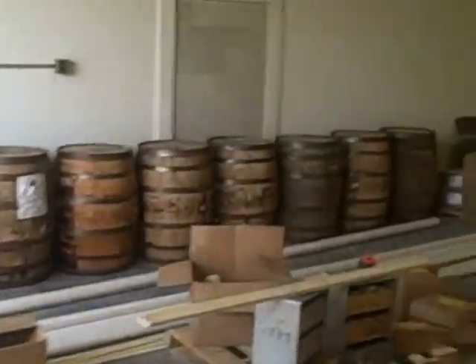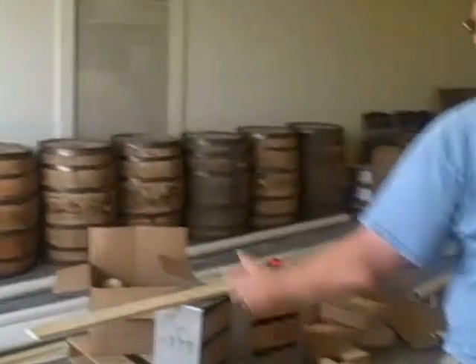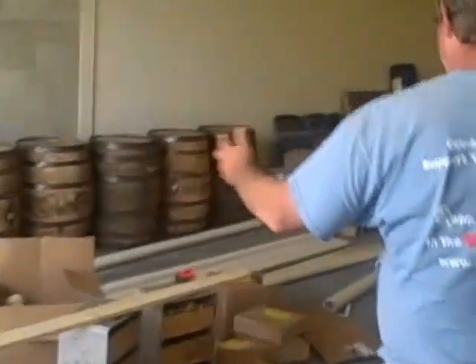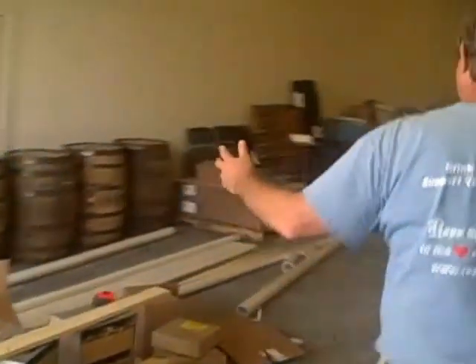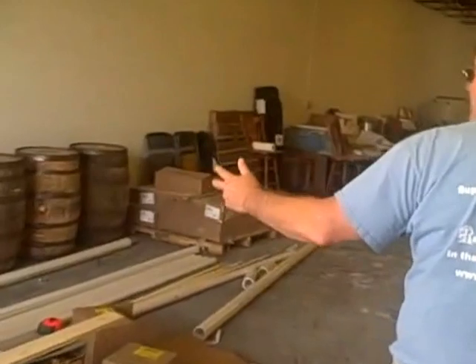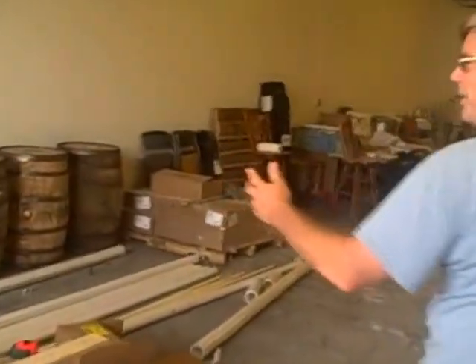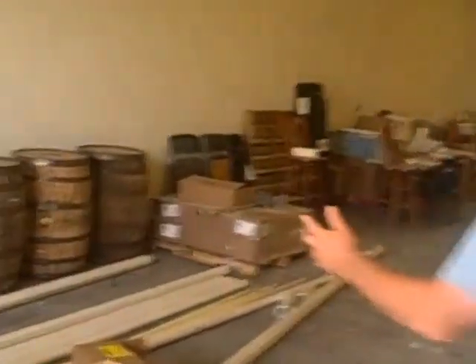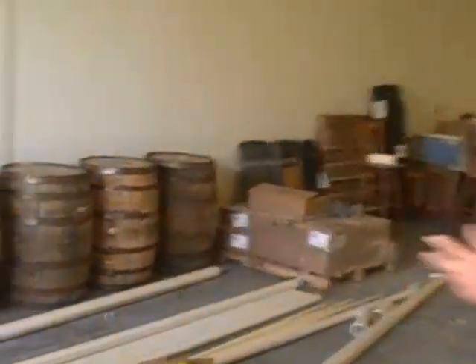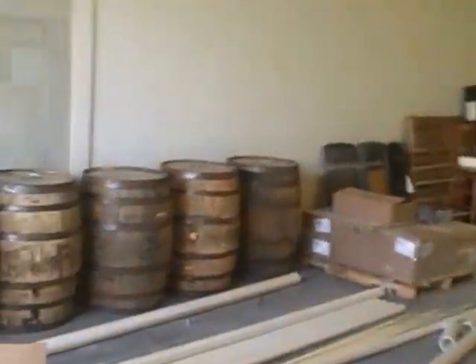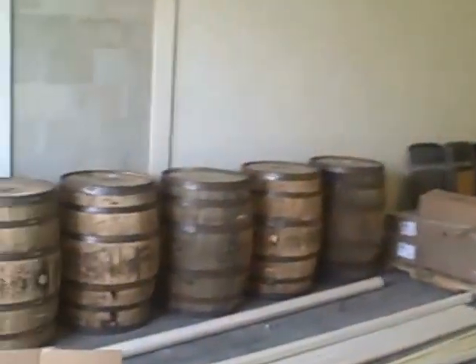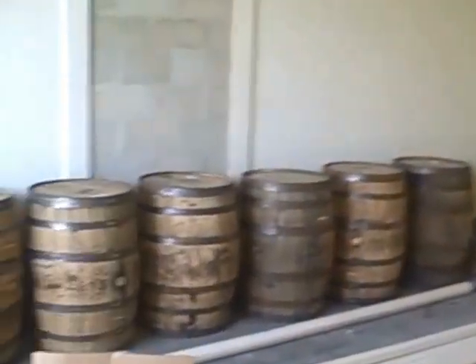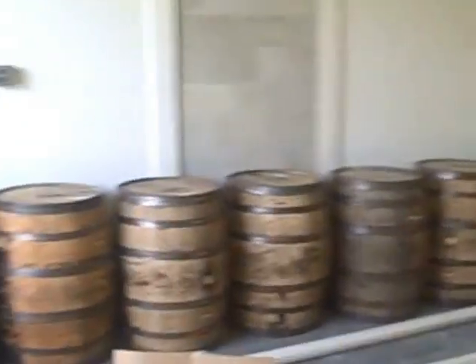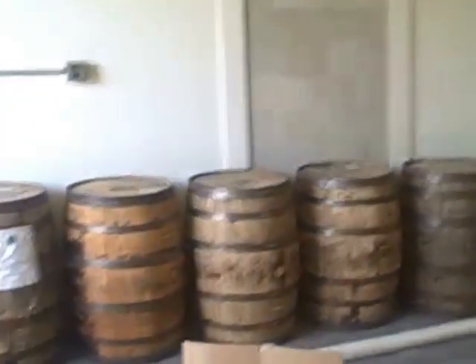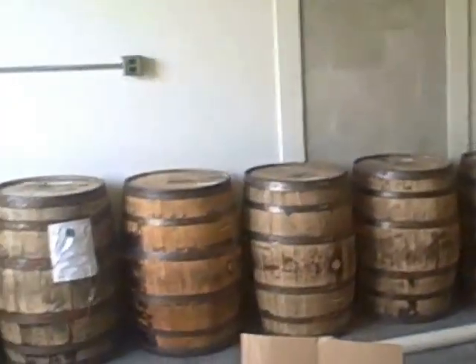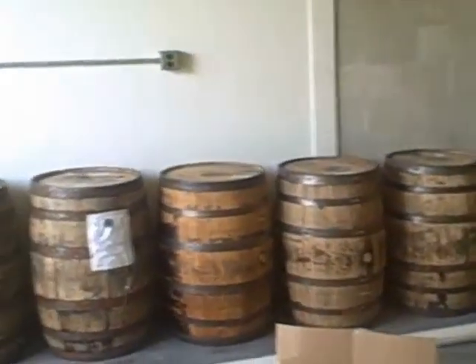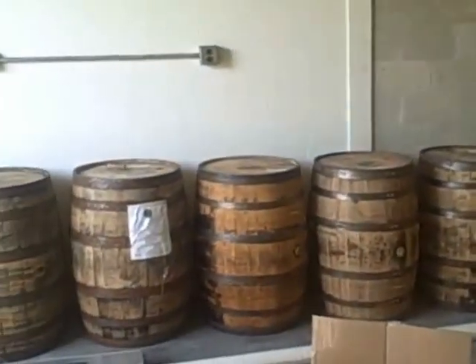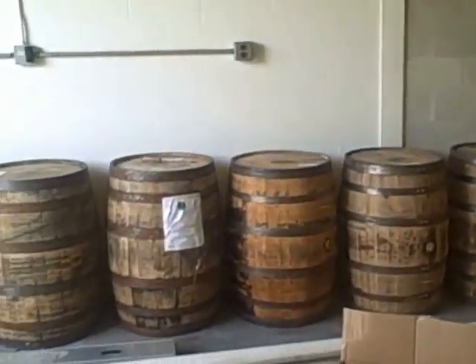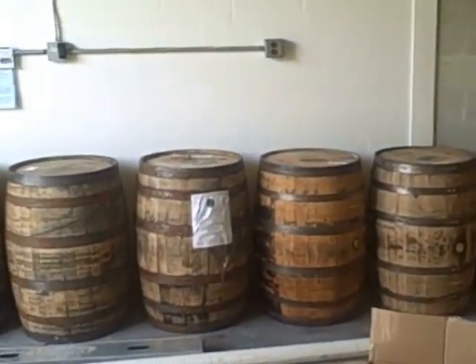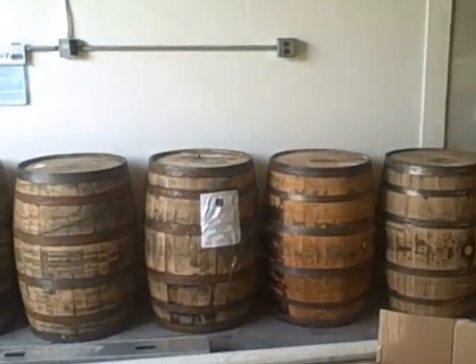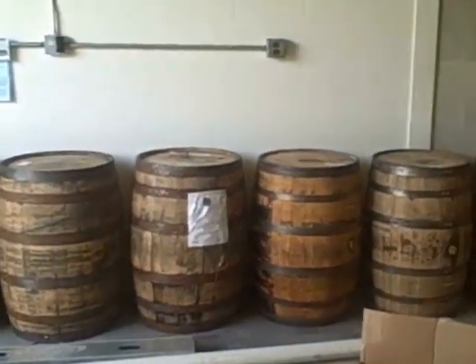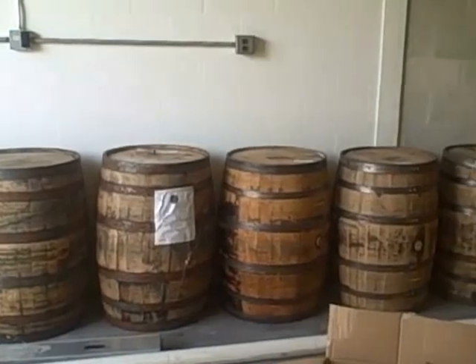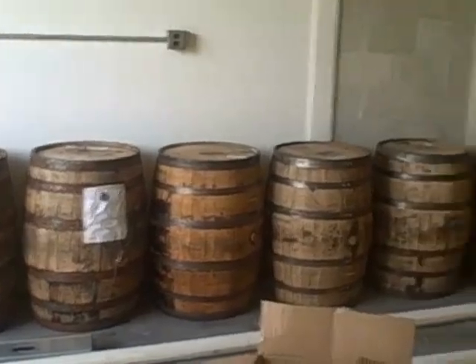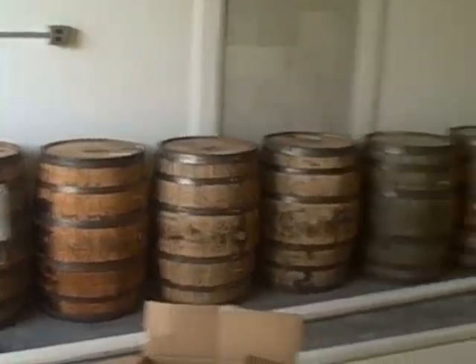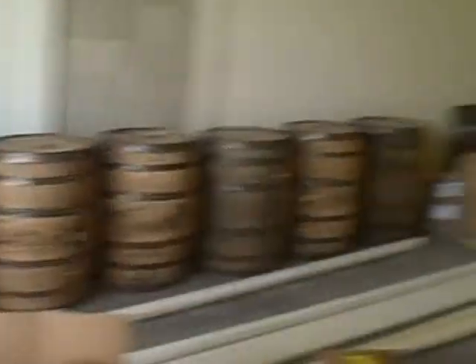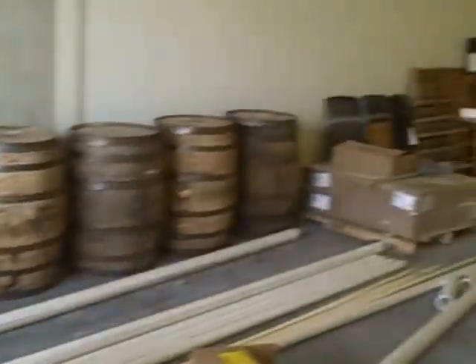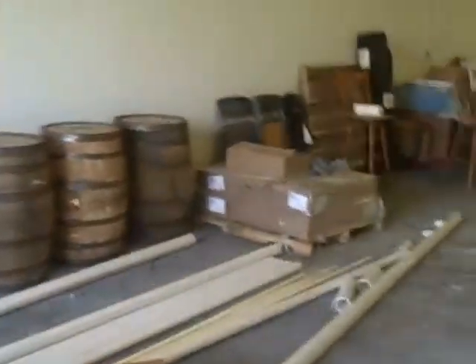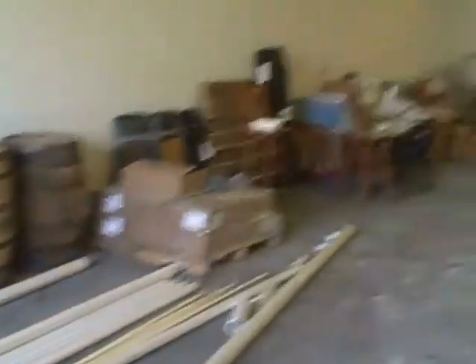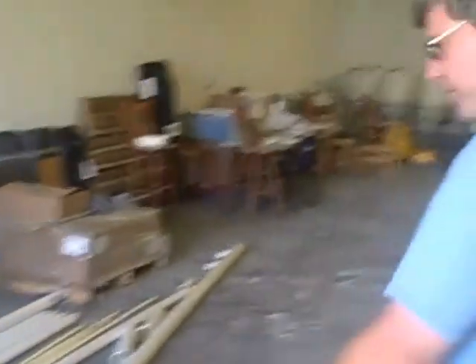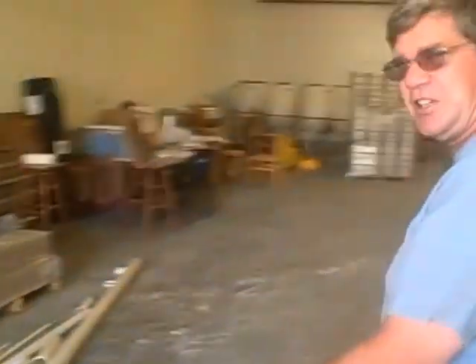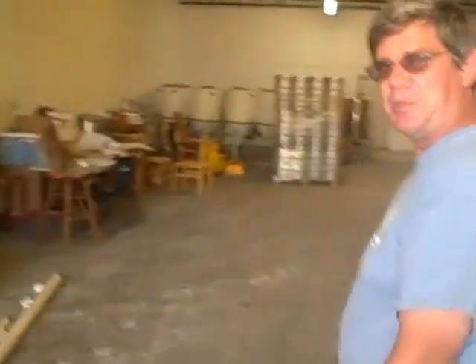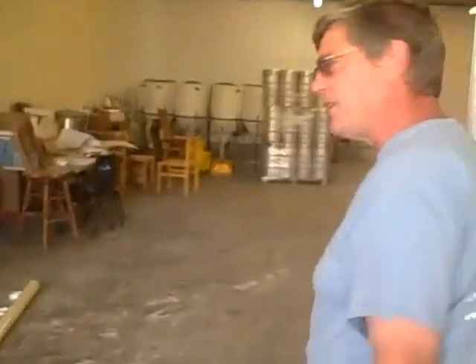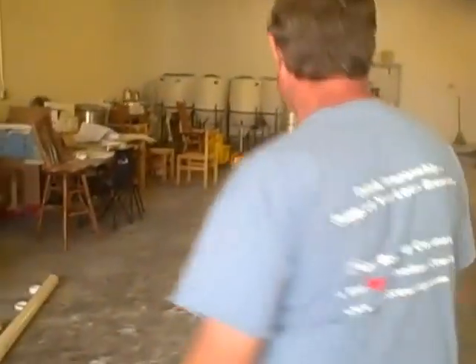This is going to be part of my barrel aging program for the OMG 22% beer that I brew. So I'll be filling those up — one of the first things I'm going to work on.